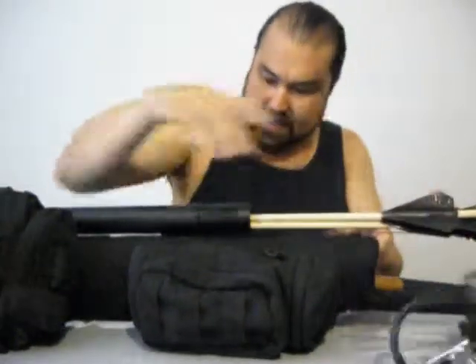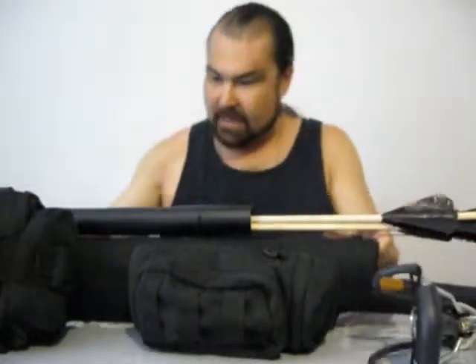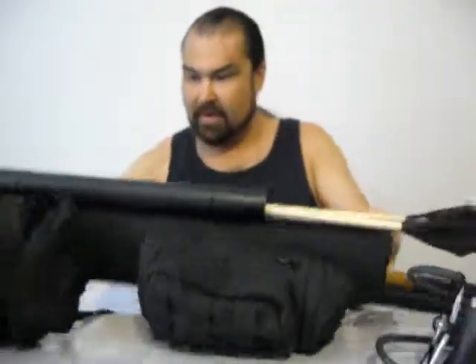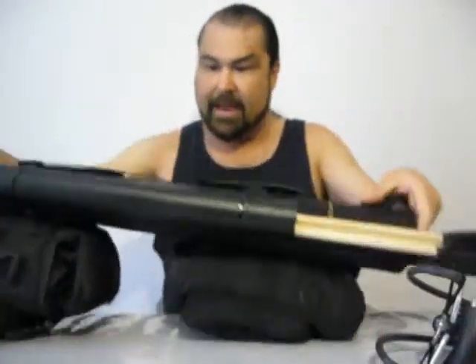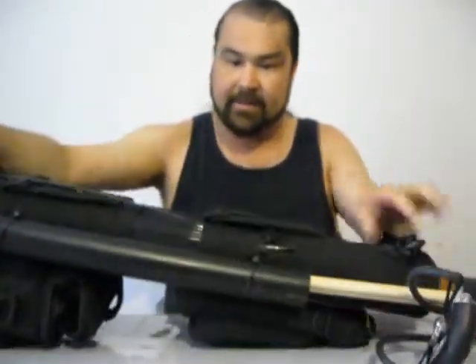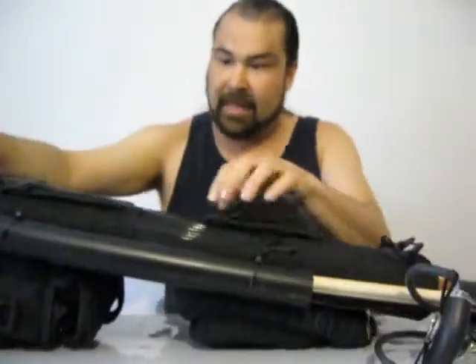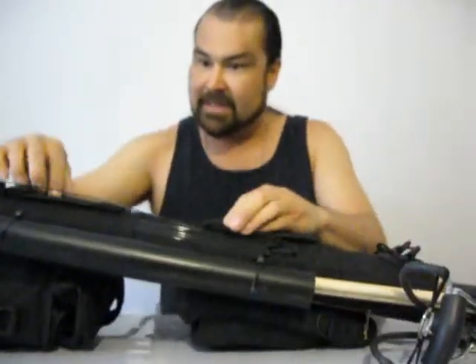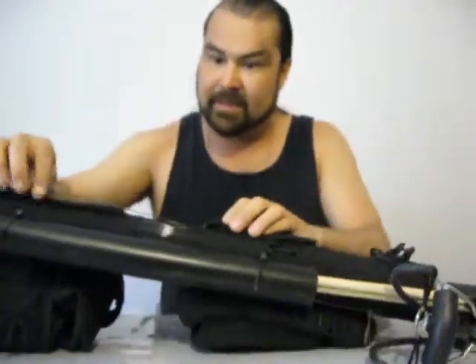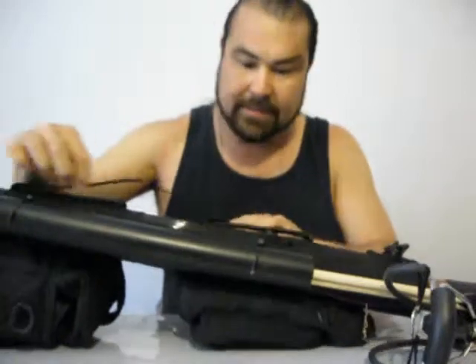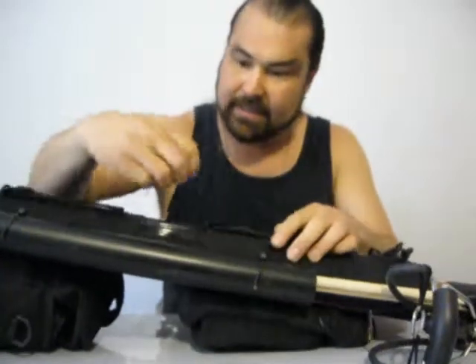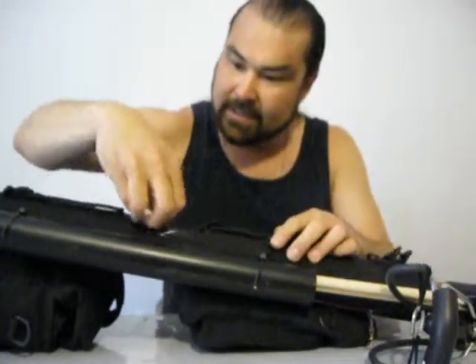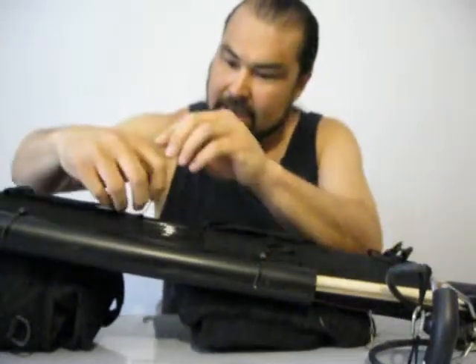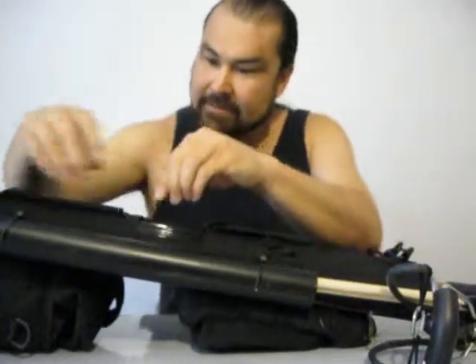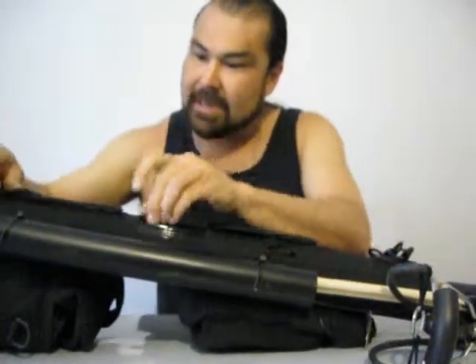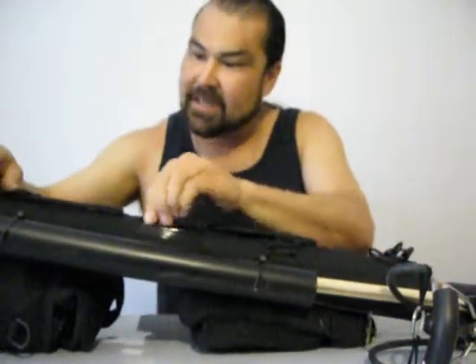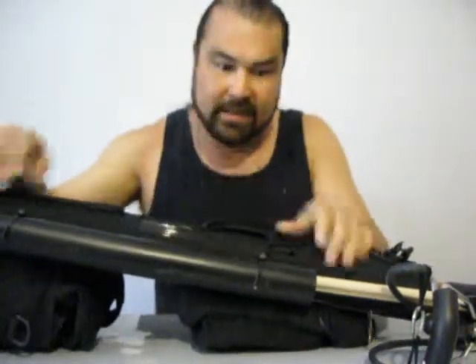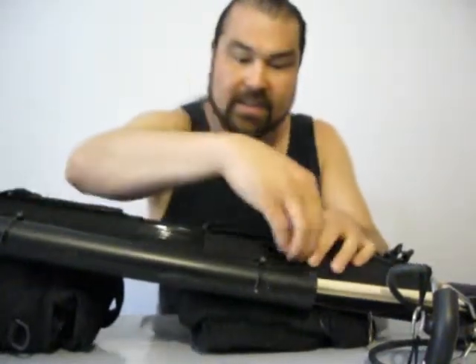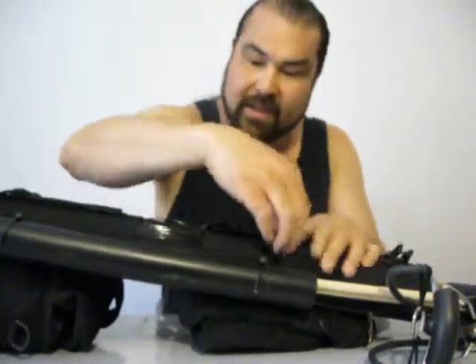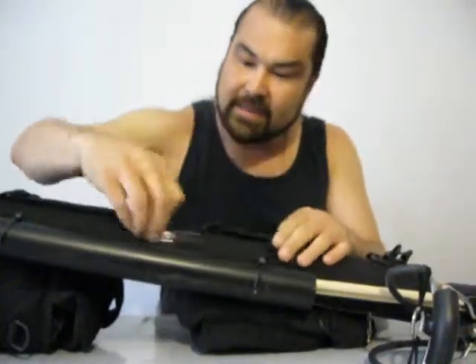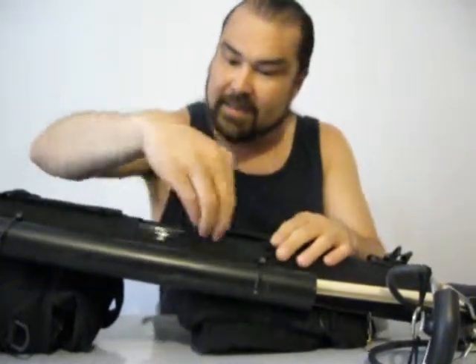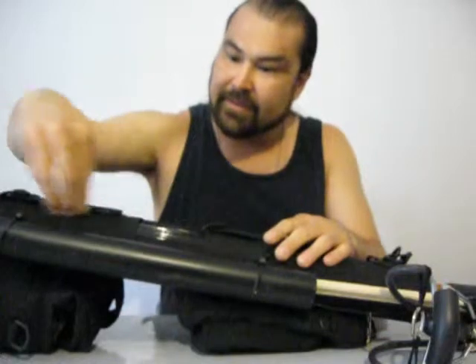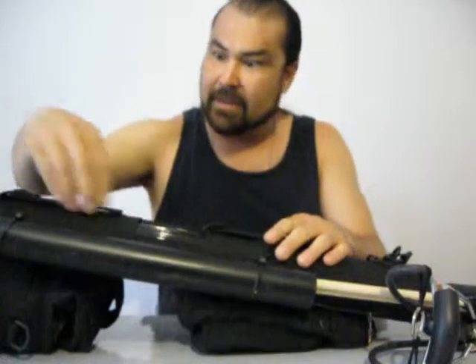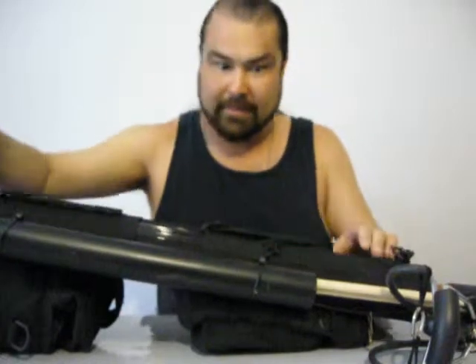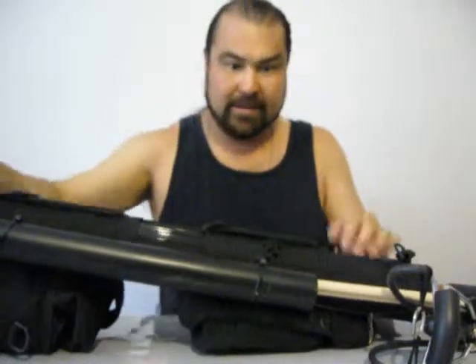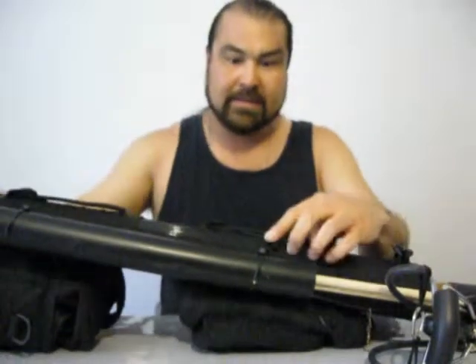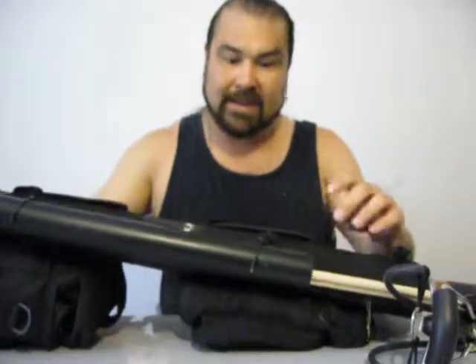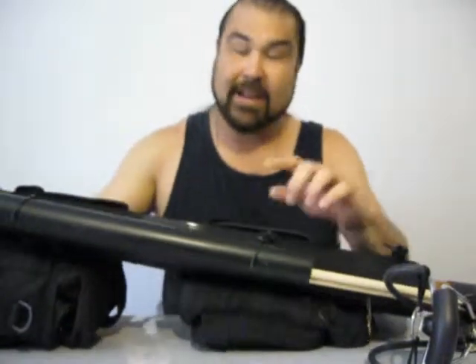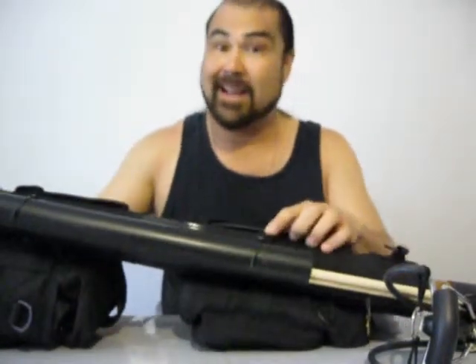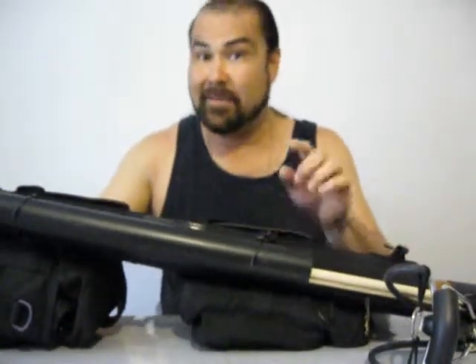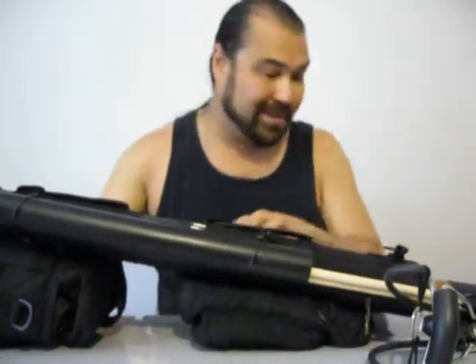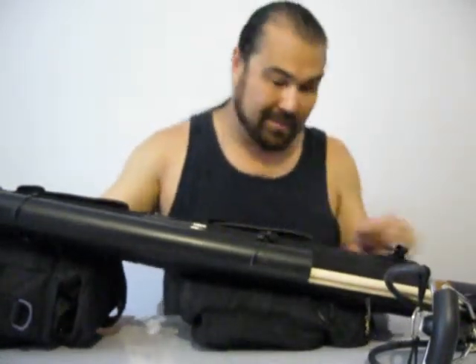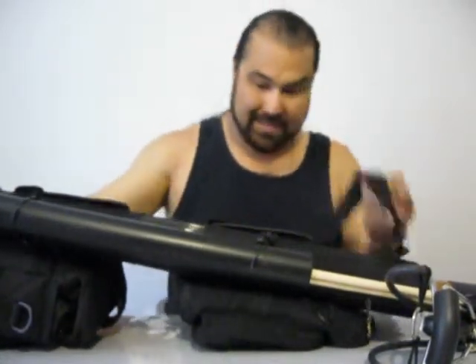On the back here I've got these MOLLE straps and I've got some zip ties just kind of shoved in down through the MOLLE strapping there. Zip ties are handy to have — you can make quick shelters with those things.